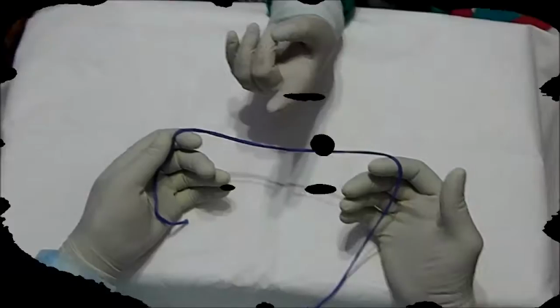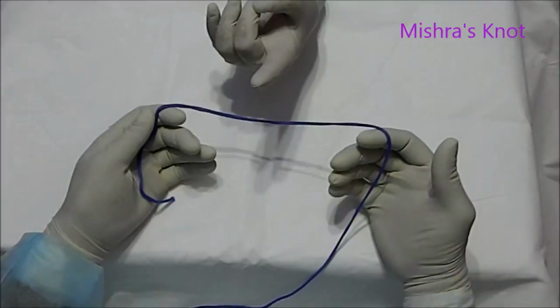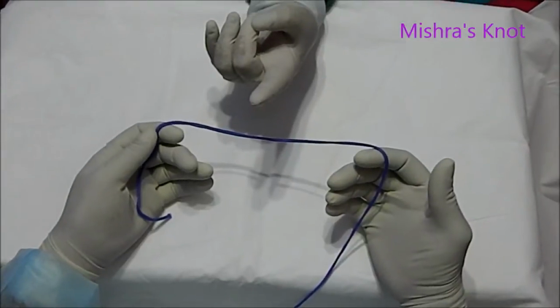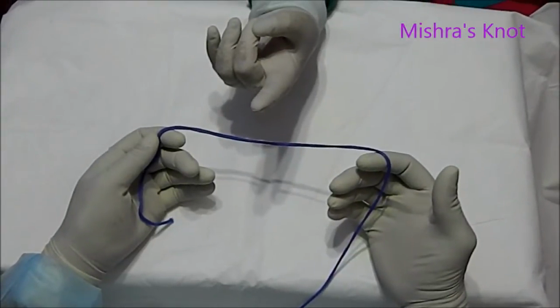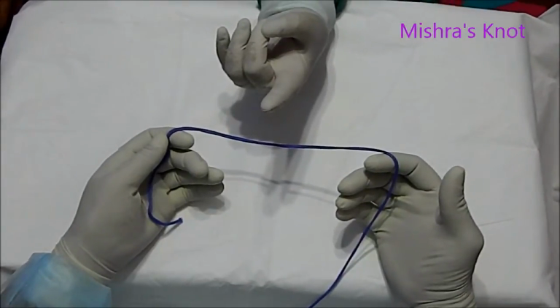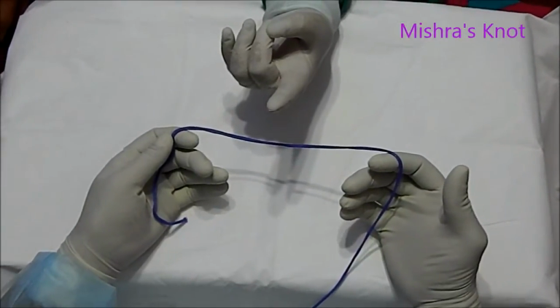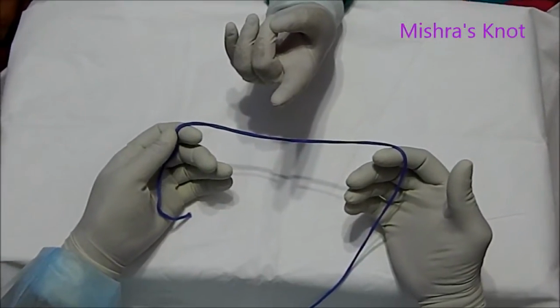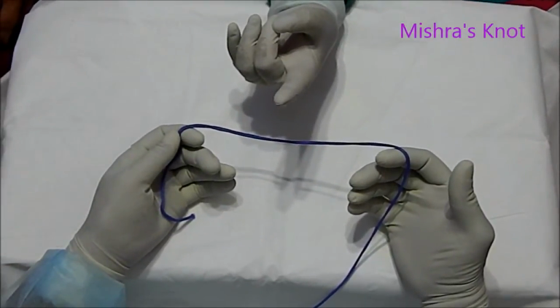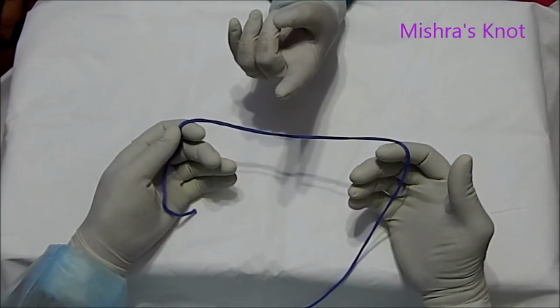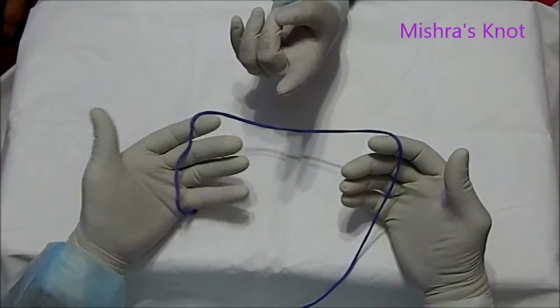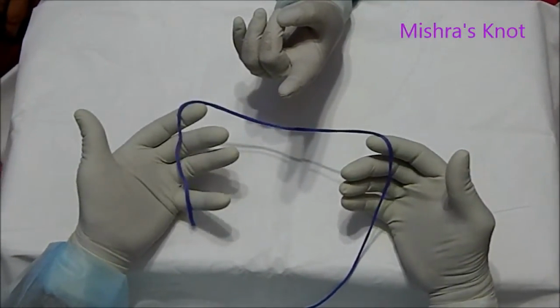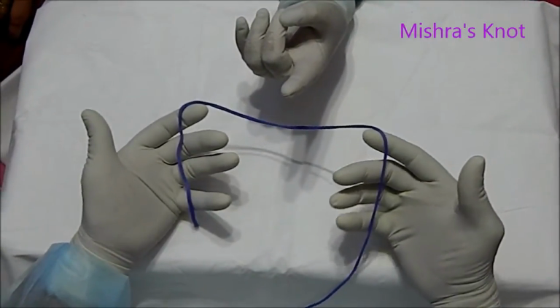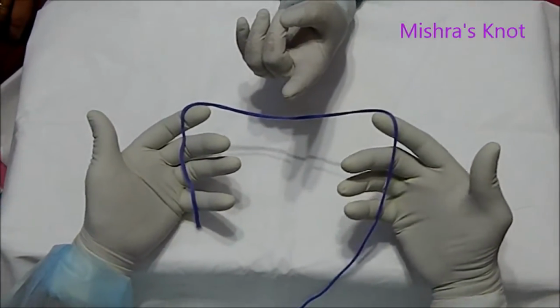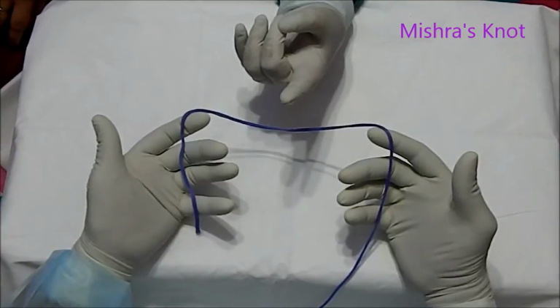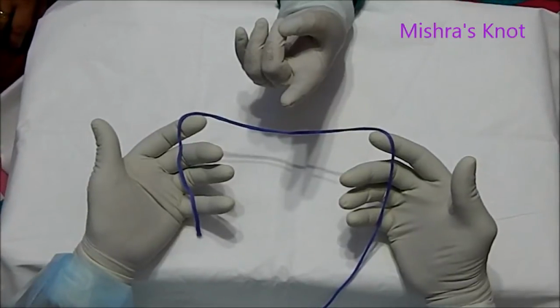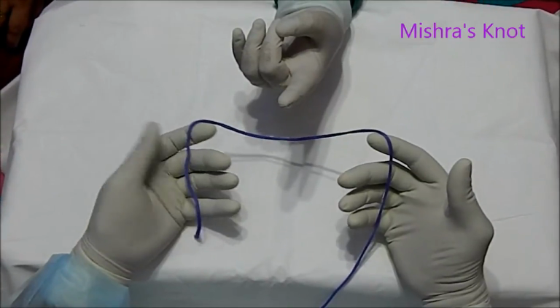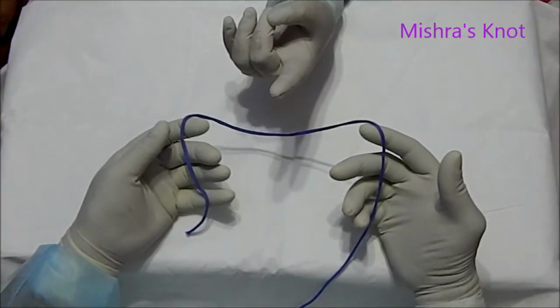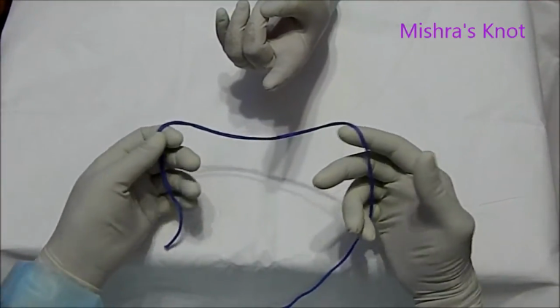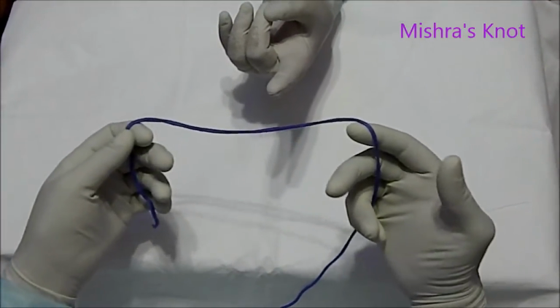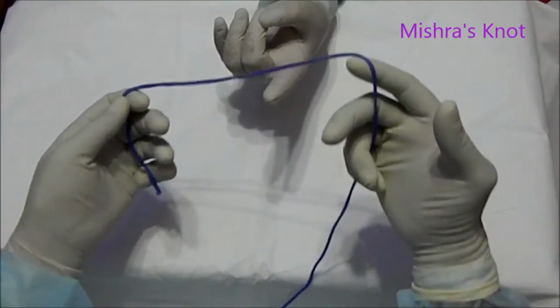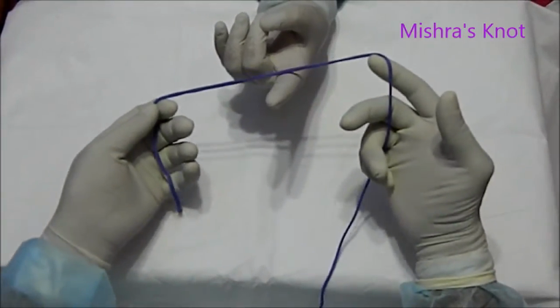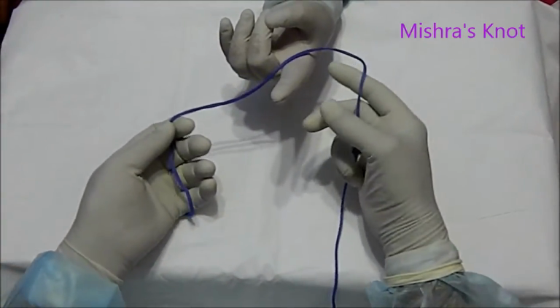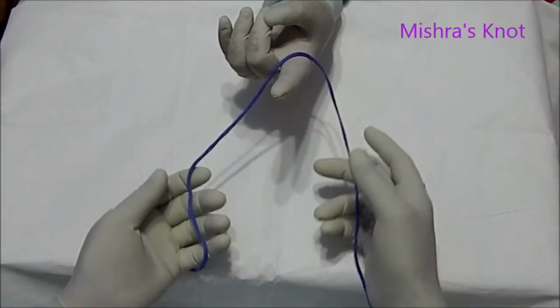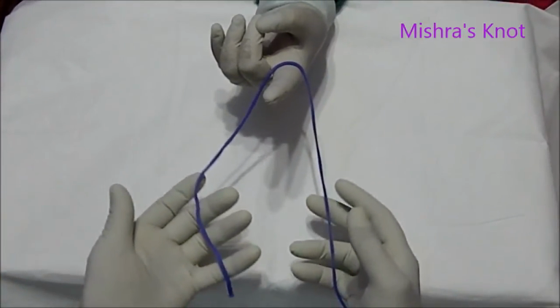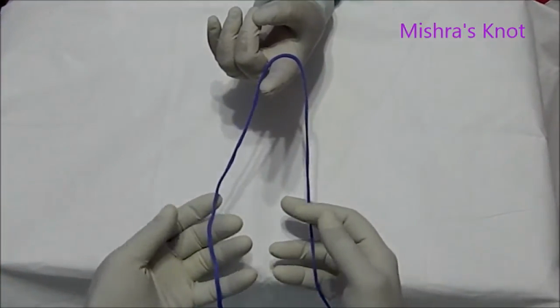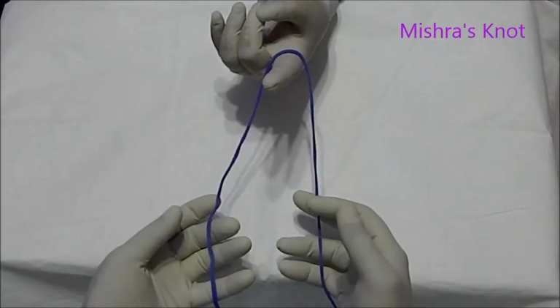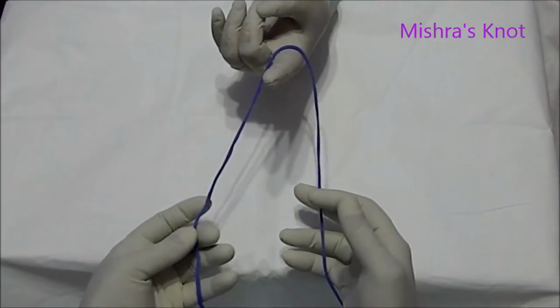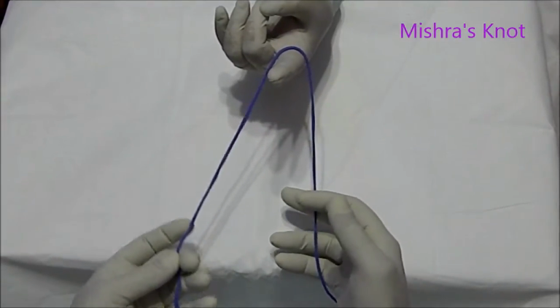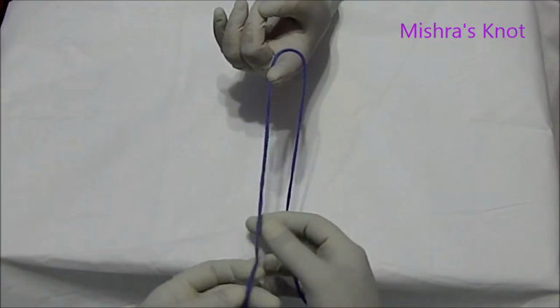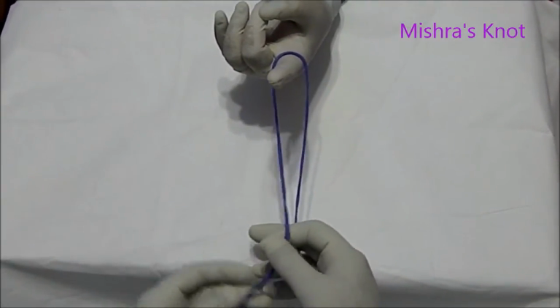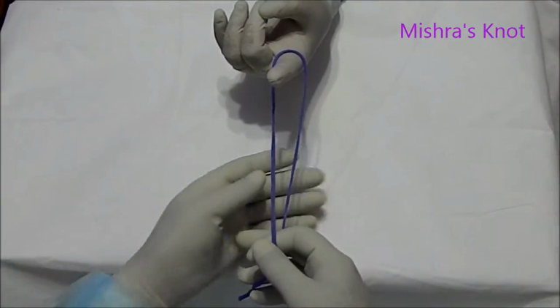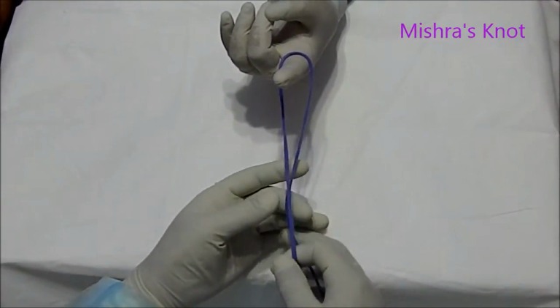Today I am going to demonstrate to you the Misra's Knot. This is the short limb, this is the long limb. You will ask one assistant for the finger. The shorter limb has to be crossed over the longer.